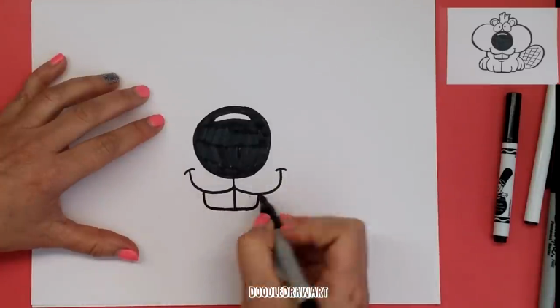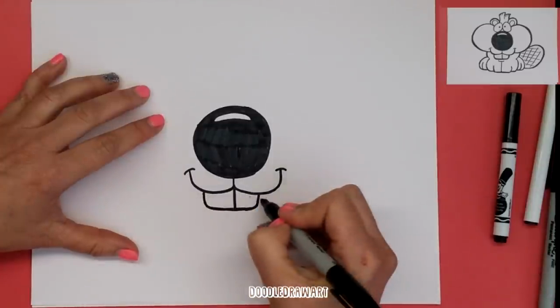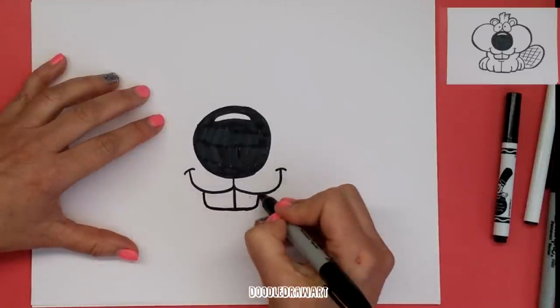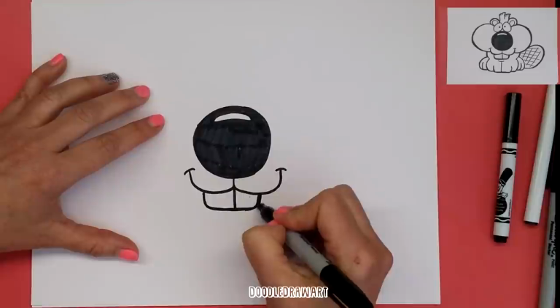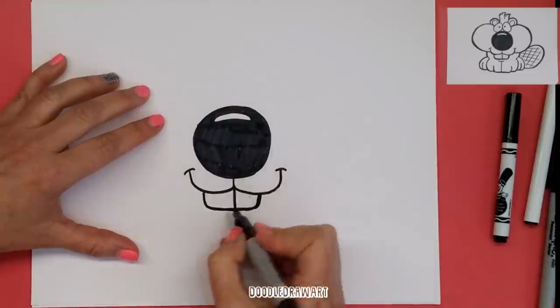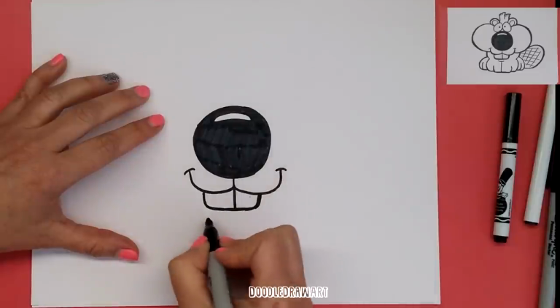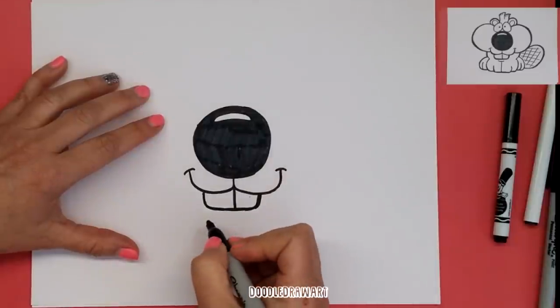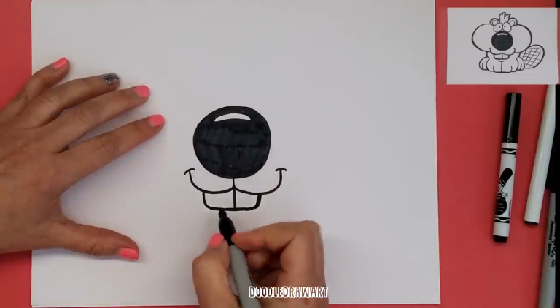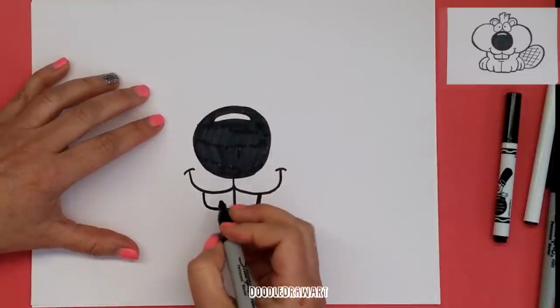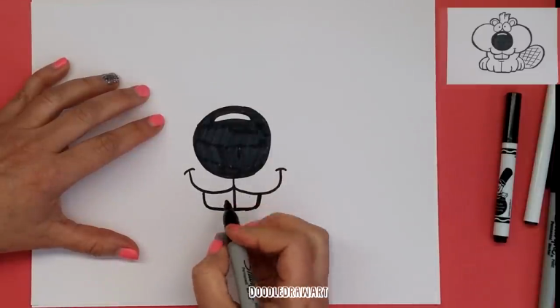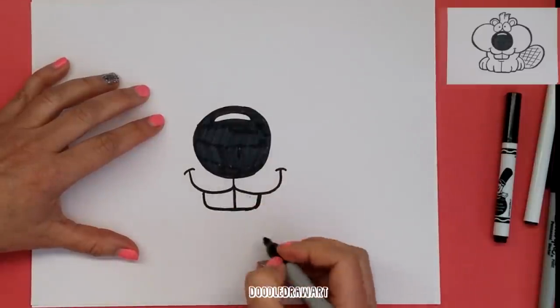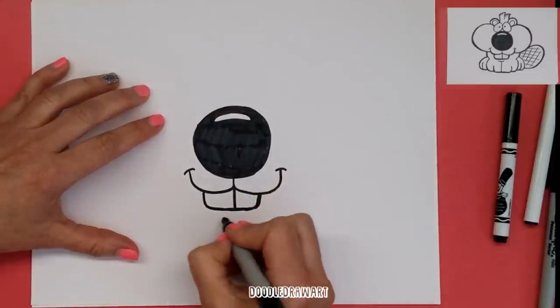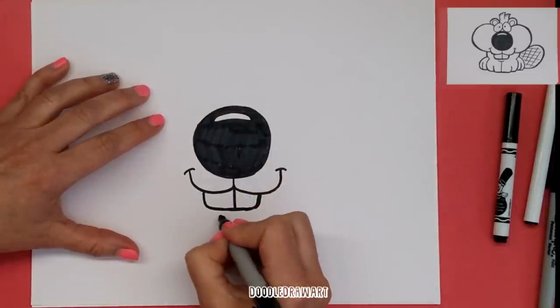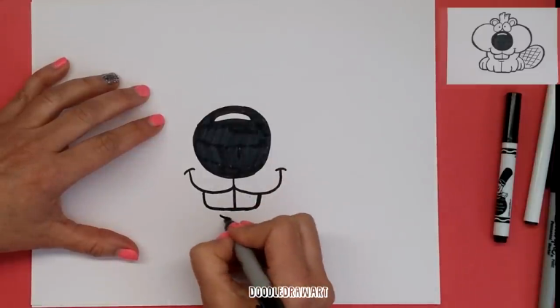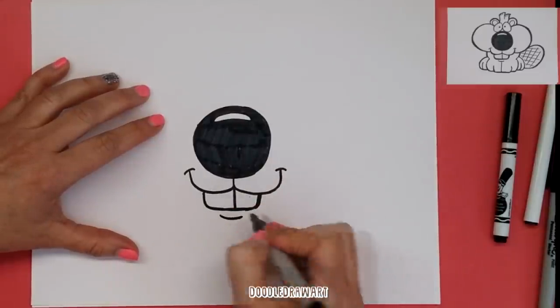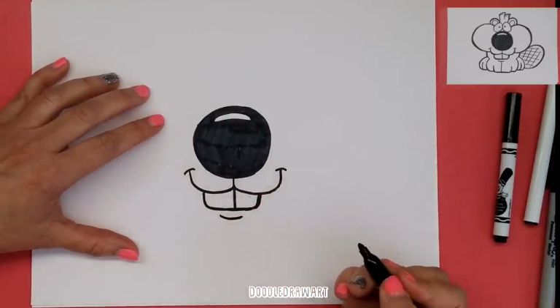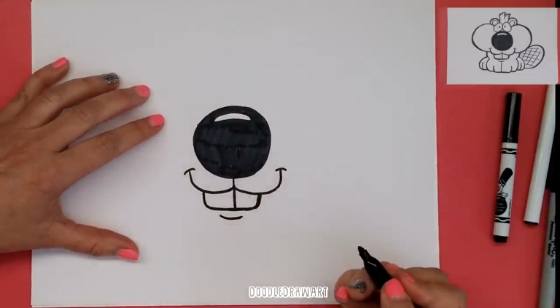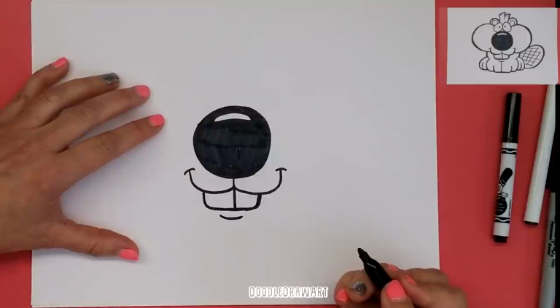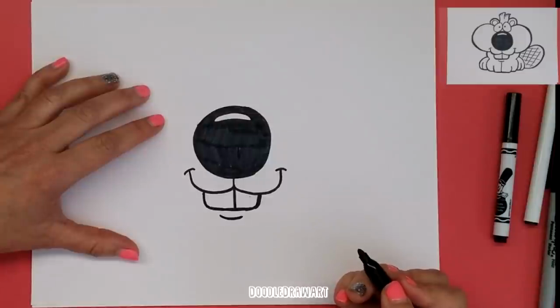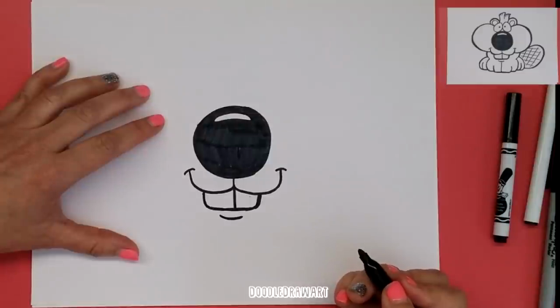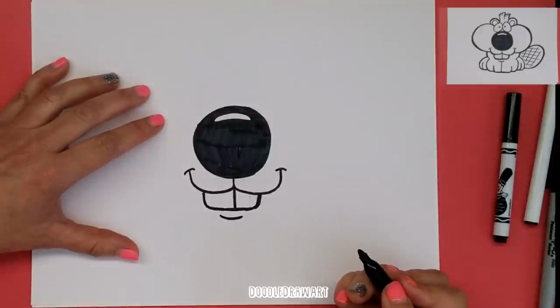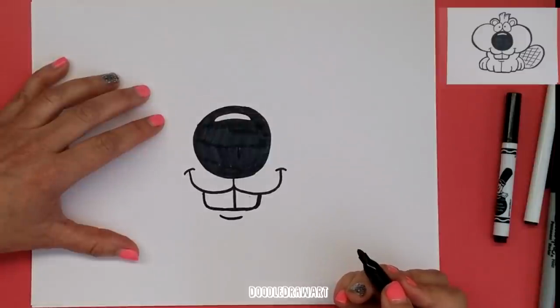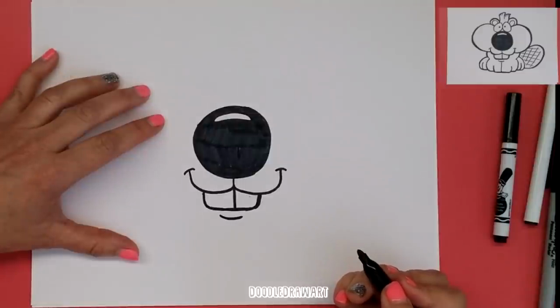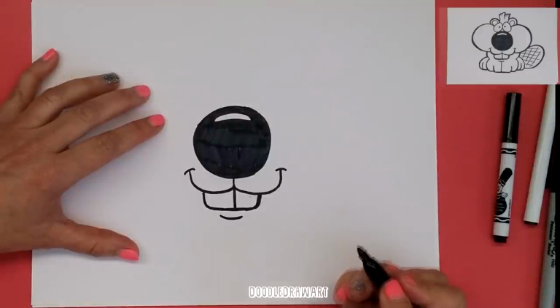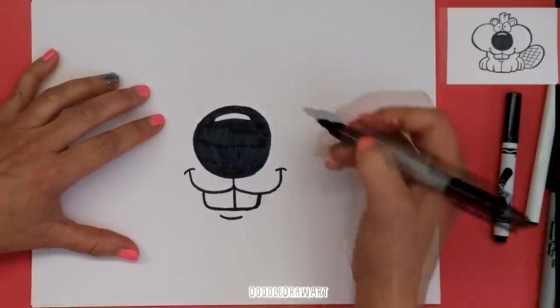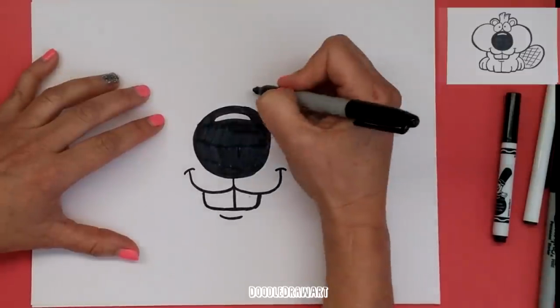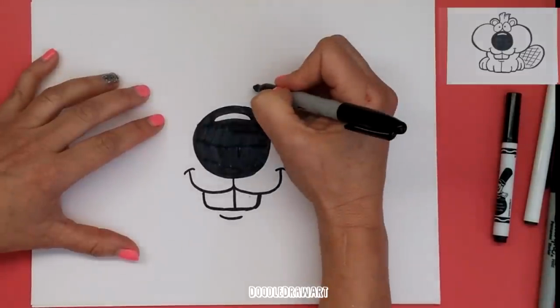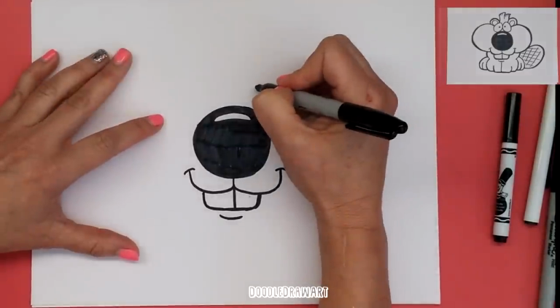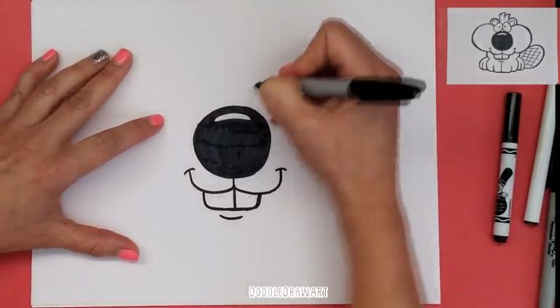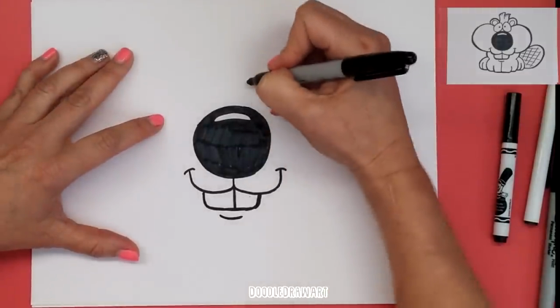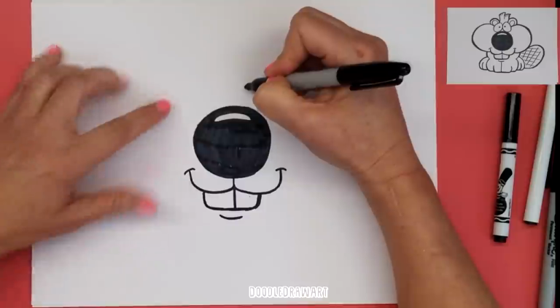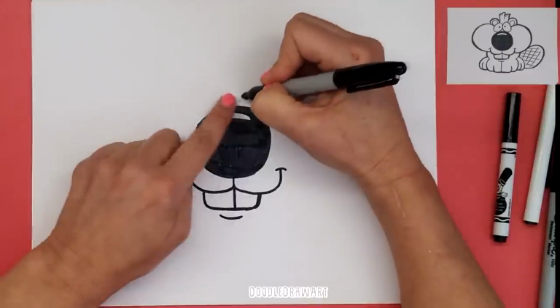Baby beaver teeth — two of them. And then we're going to draw the little beaver chin like that. And then we're going to draw his eyes. So let's come up to the top and make circles here — kind of oval circles. This is the middle right here.